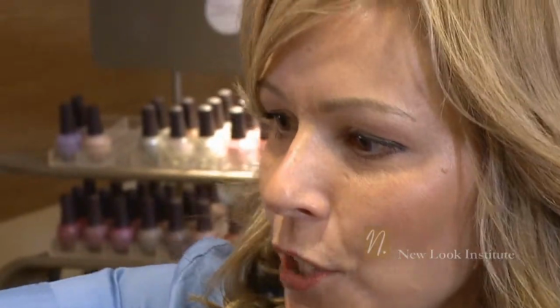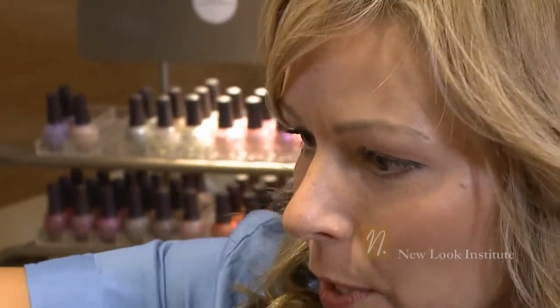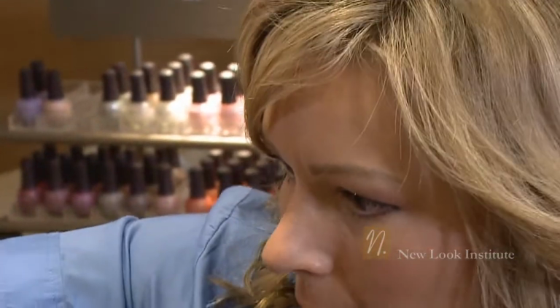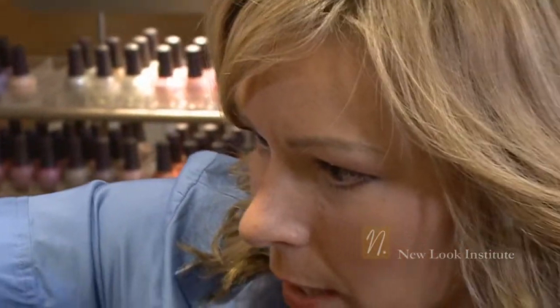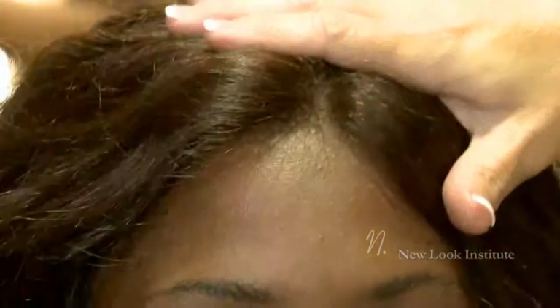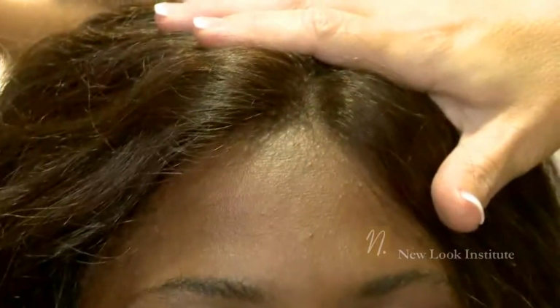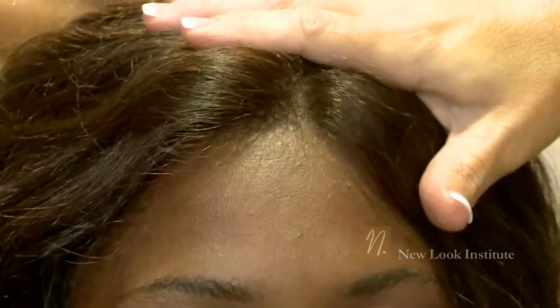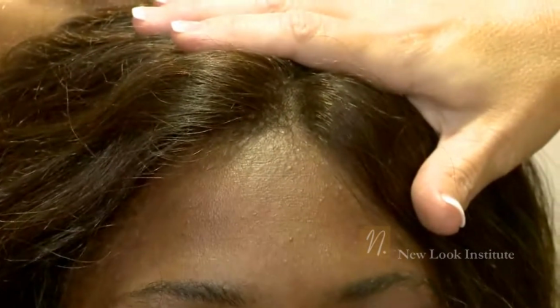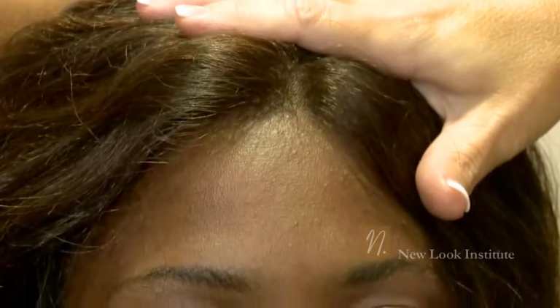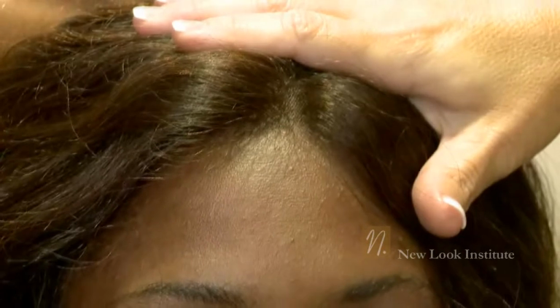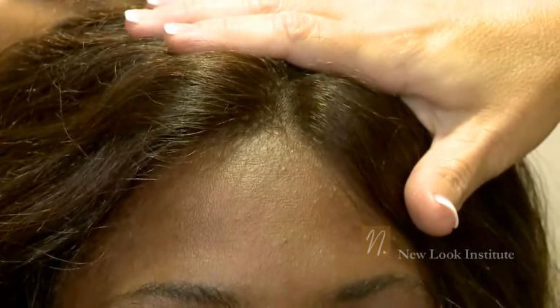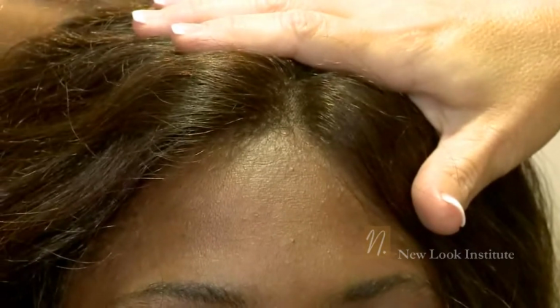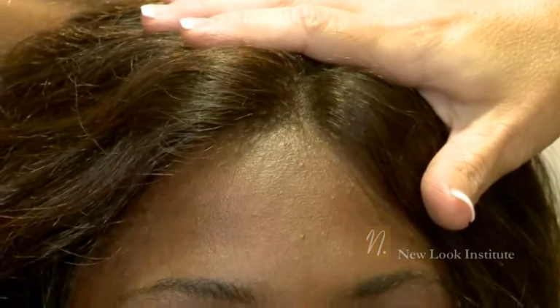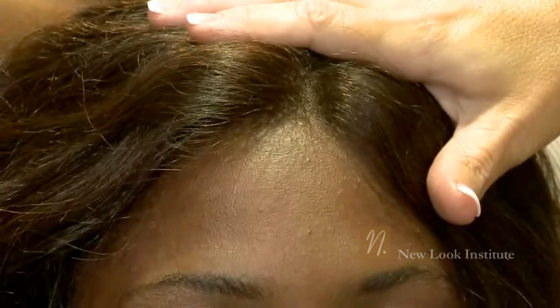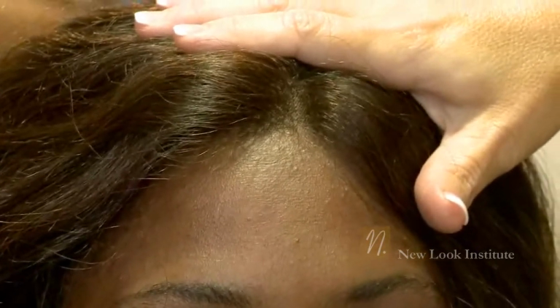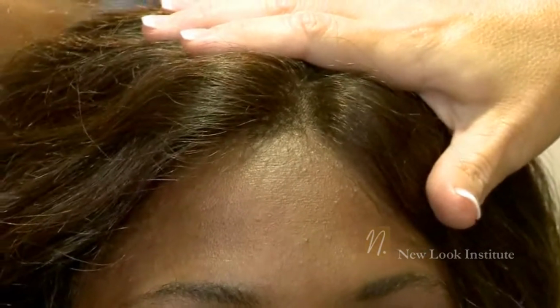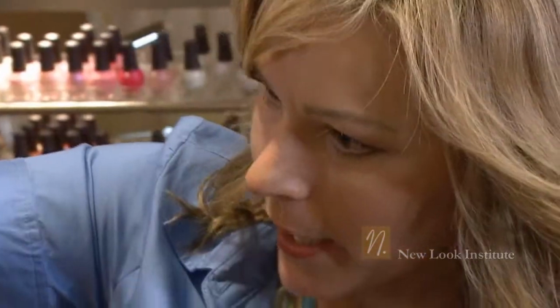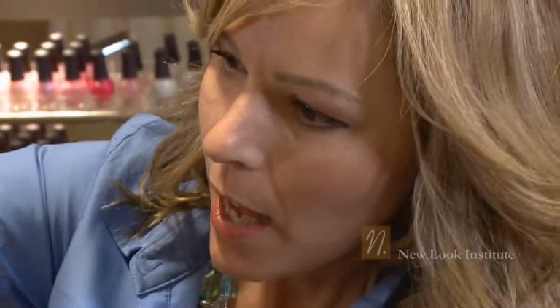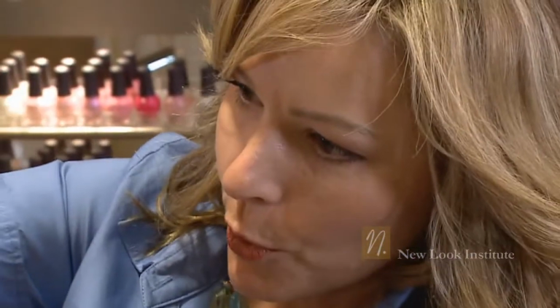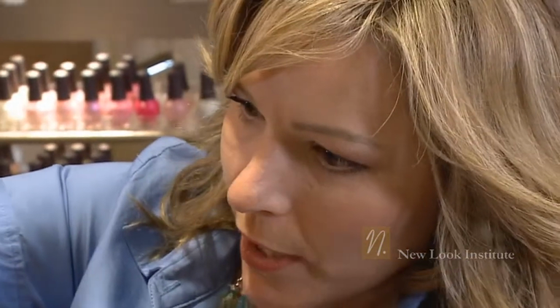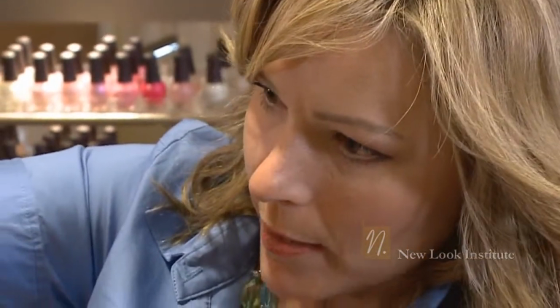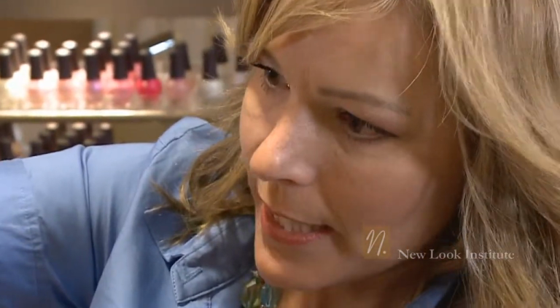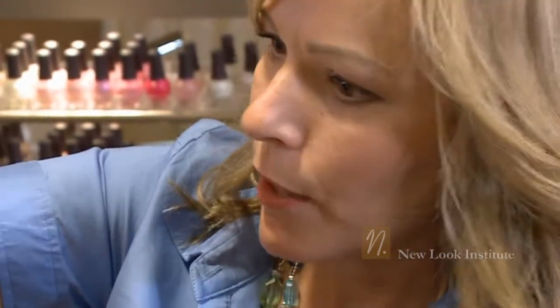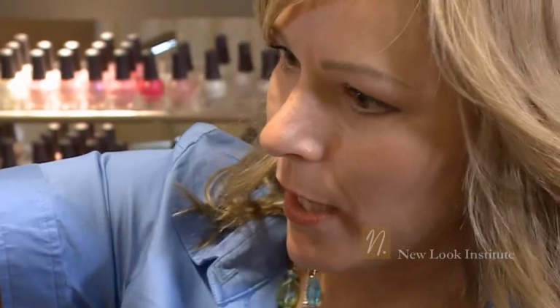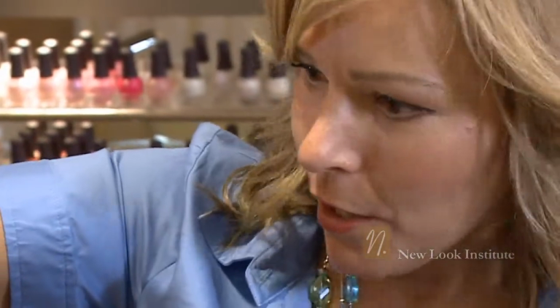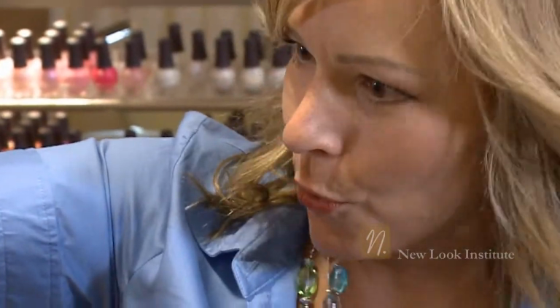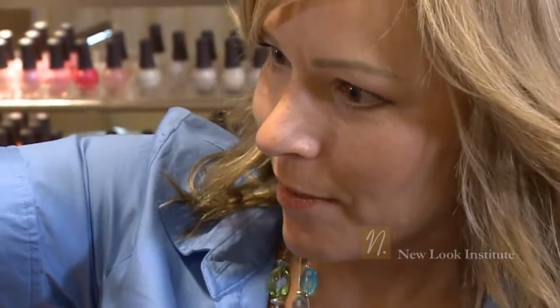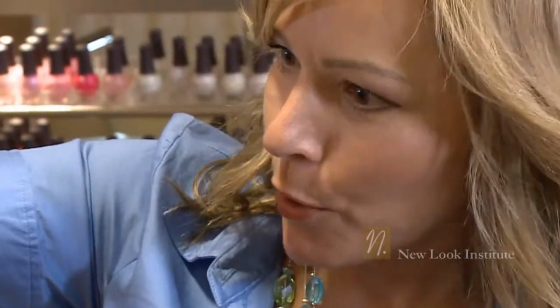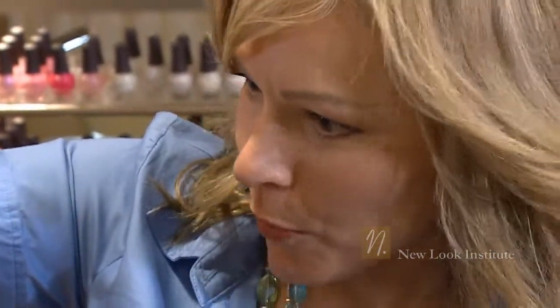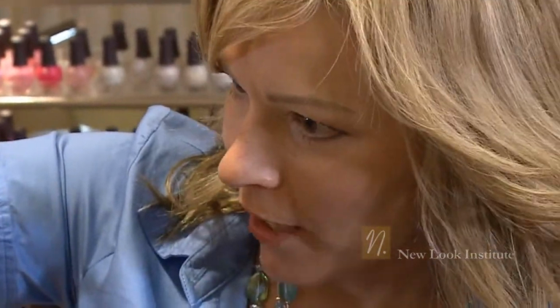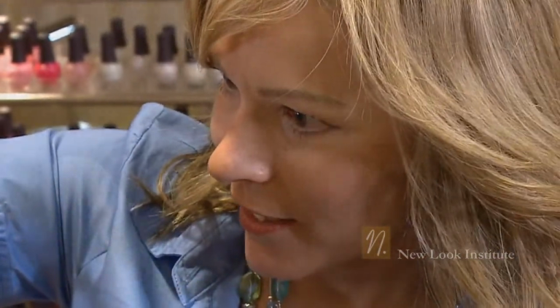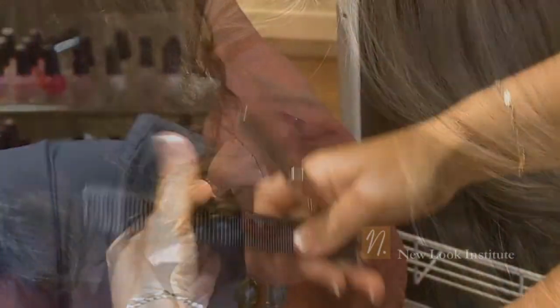Antonia, this is the hairline that I was talking about. We can duplicate and give you a very soft, natural-looking hairline back again. I know you were talking about some receding, and this right here cures it — beautiful, beautiful hairline.